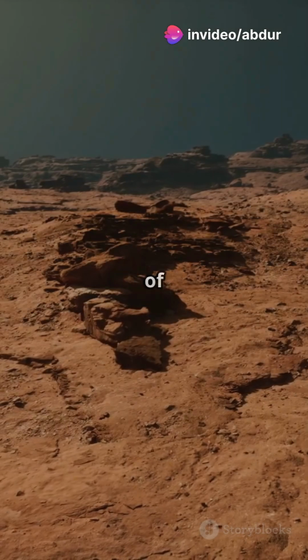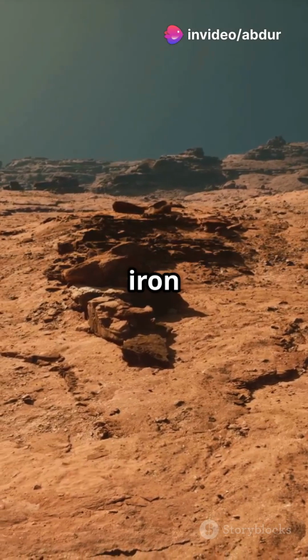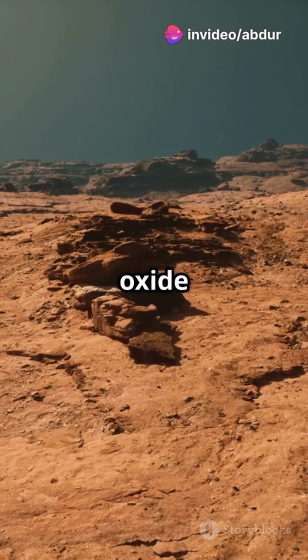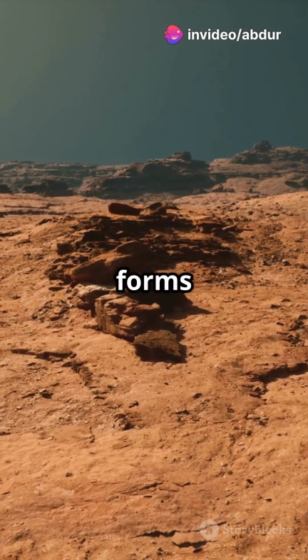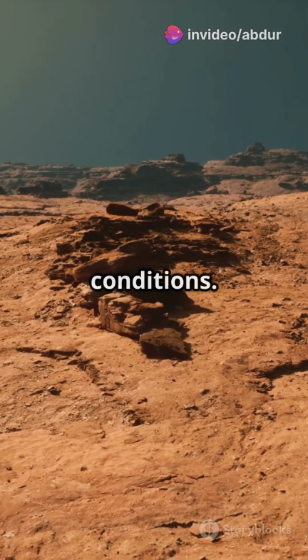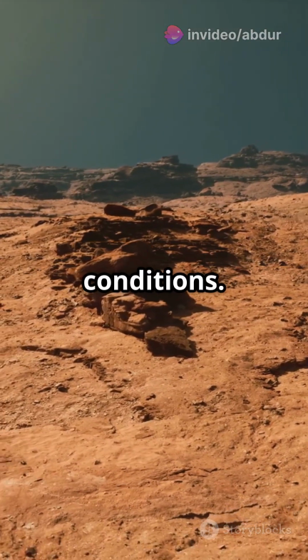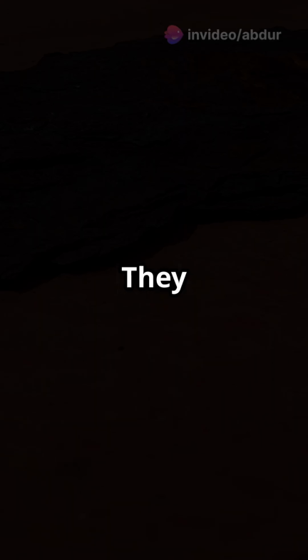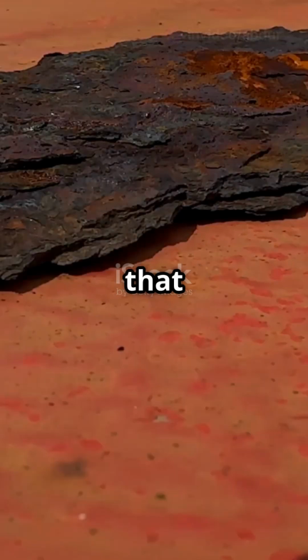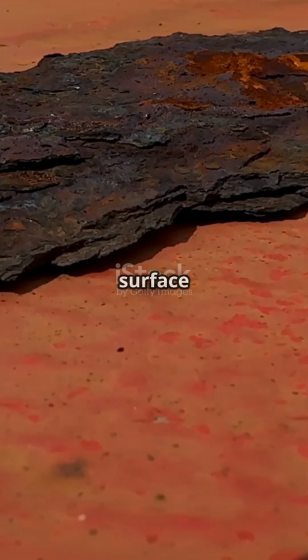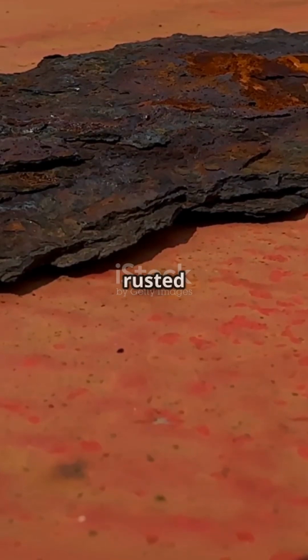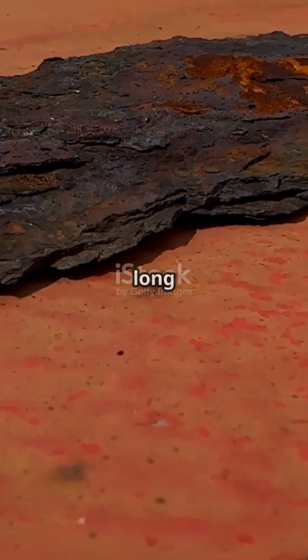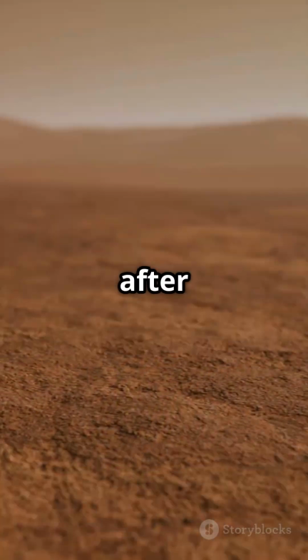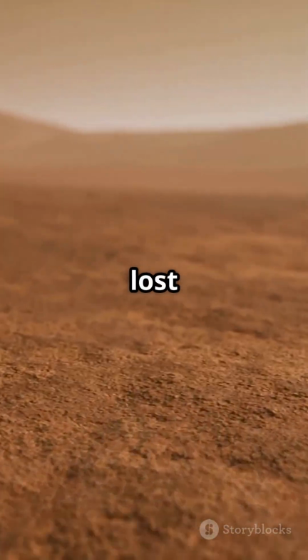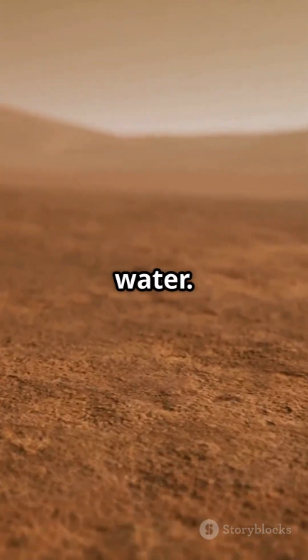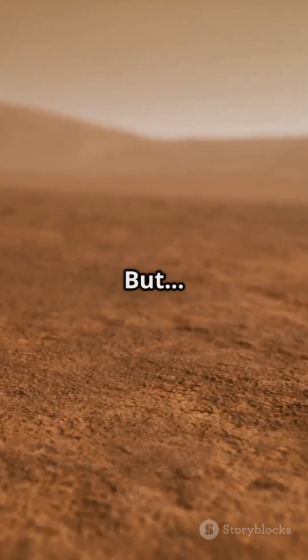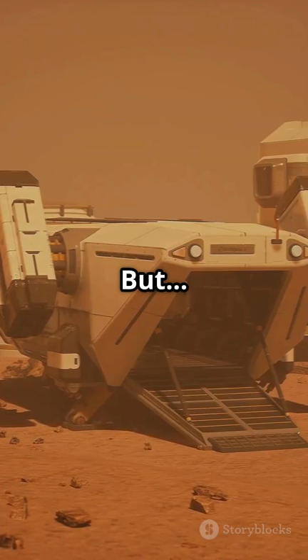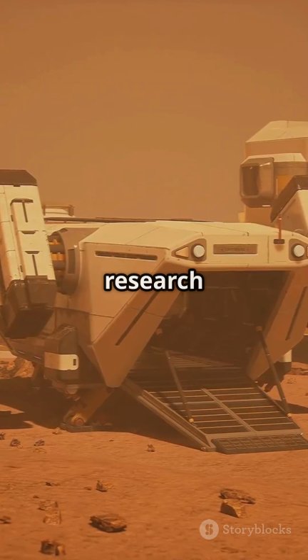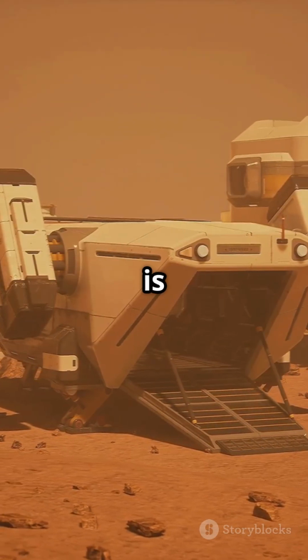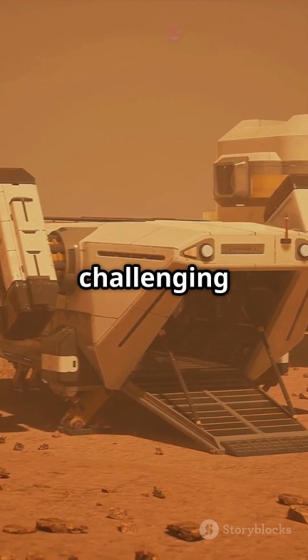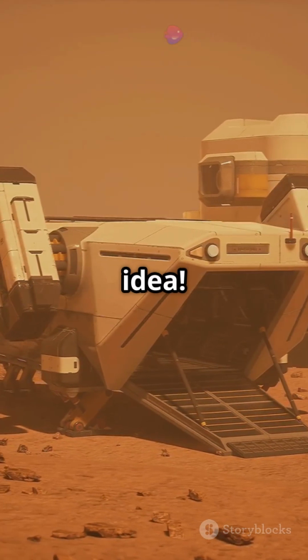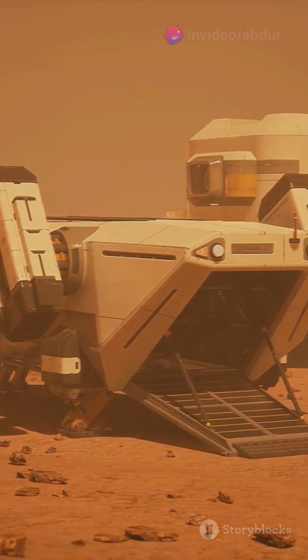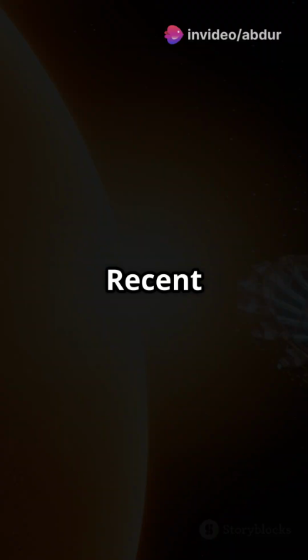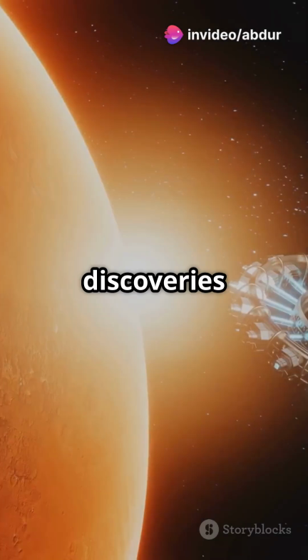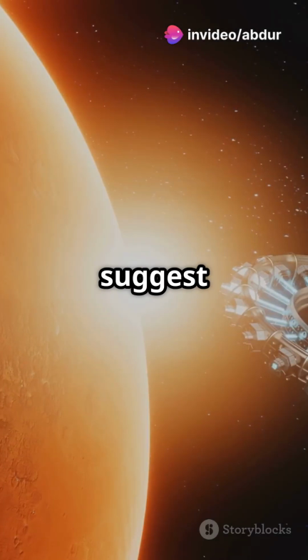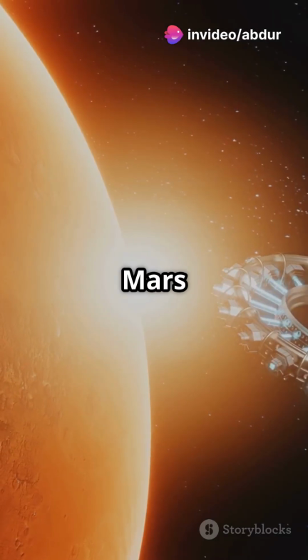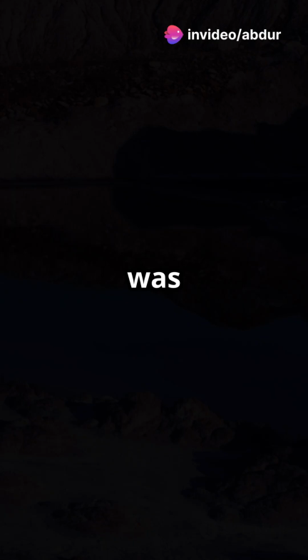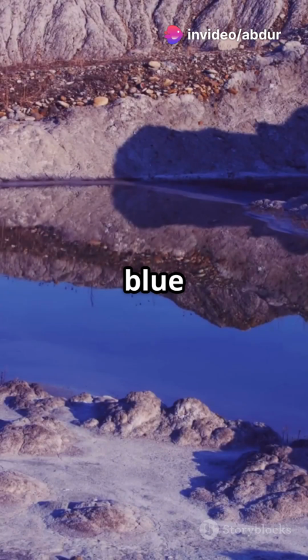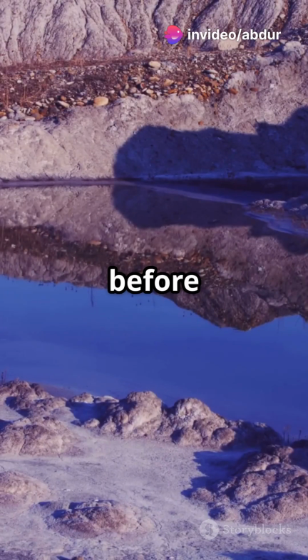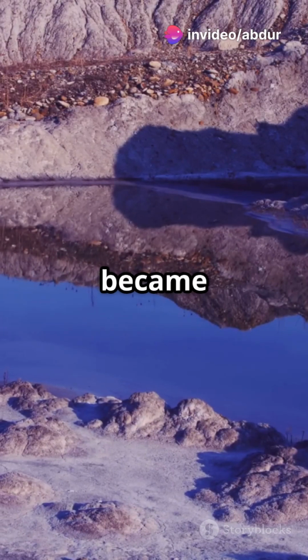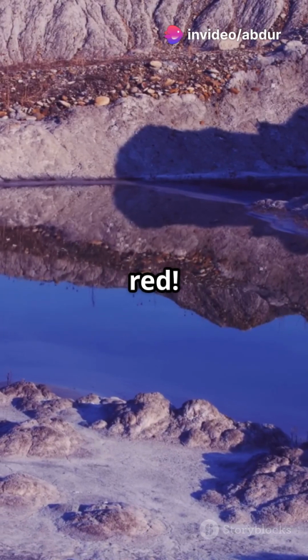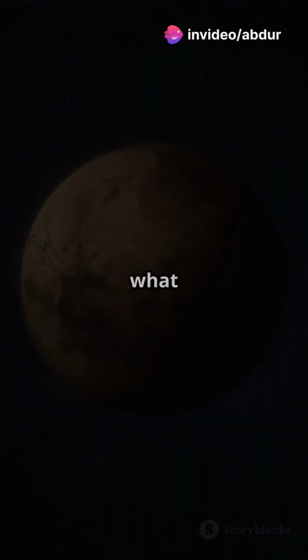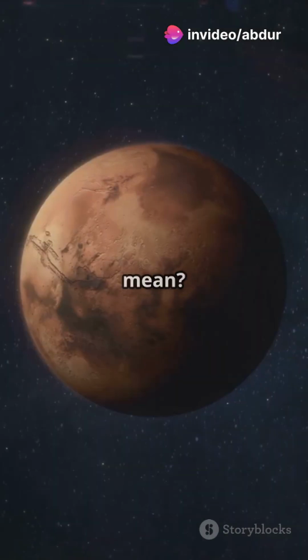Scientists thought that Mars's surface rusted long after it lost its water. But new research is challenging this idea. Recent discoveries suggest that Mars was once blue before it became red — but what does that mean?